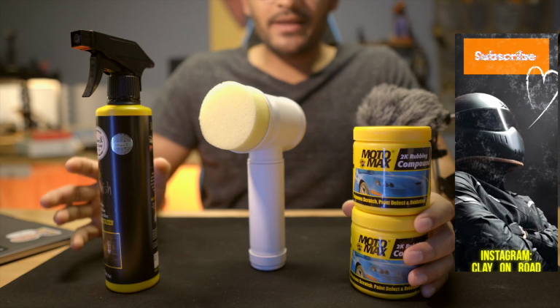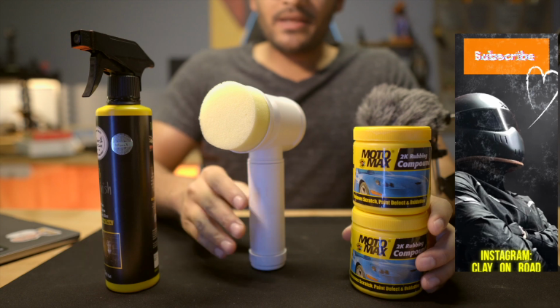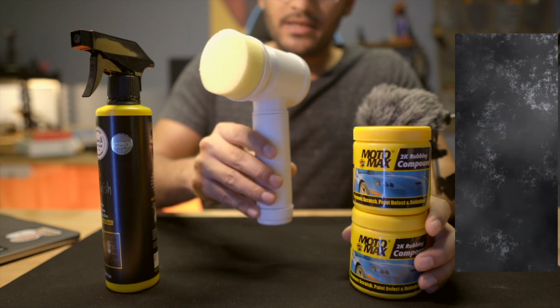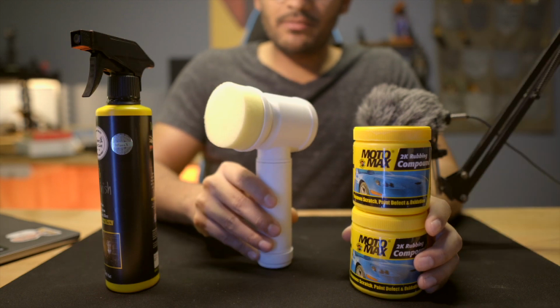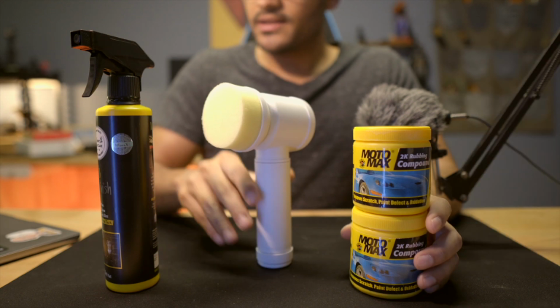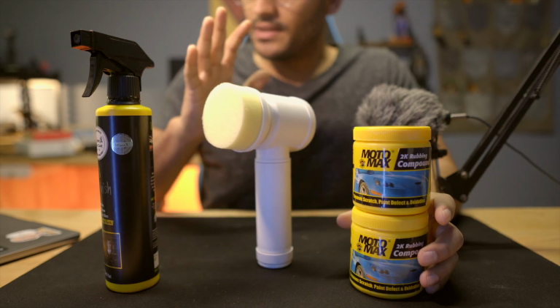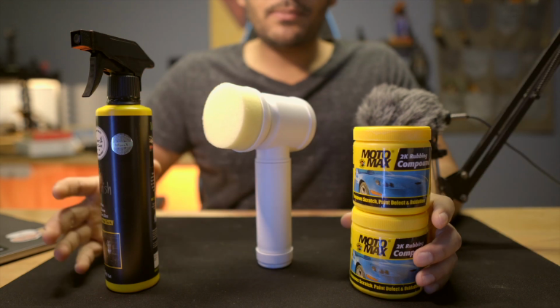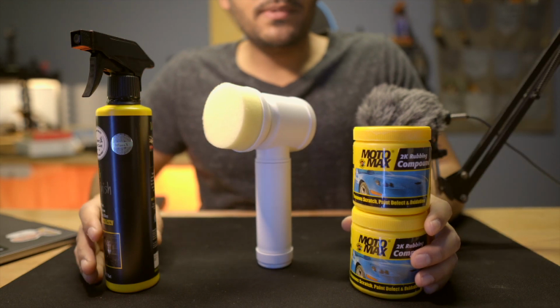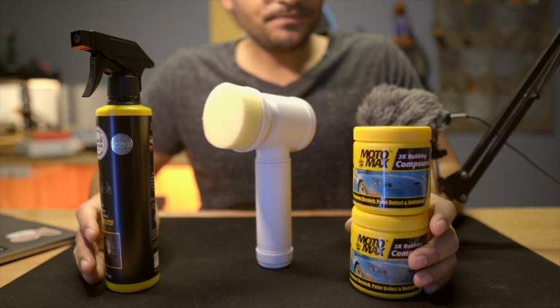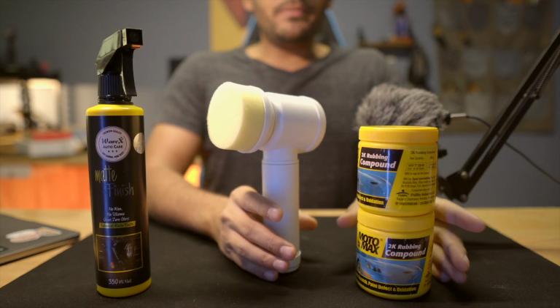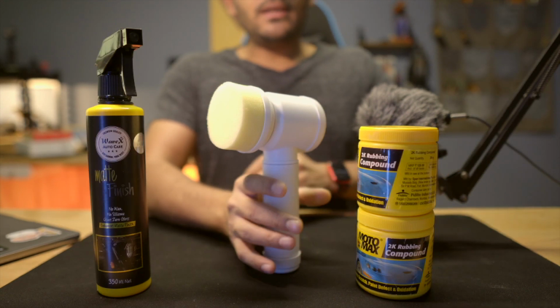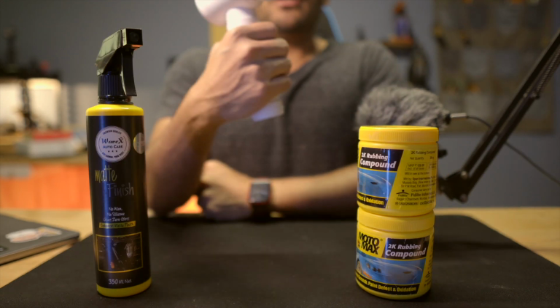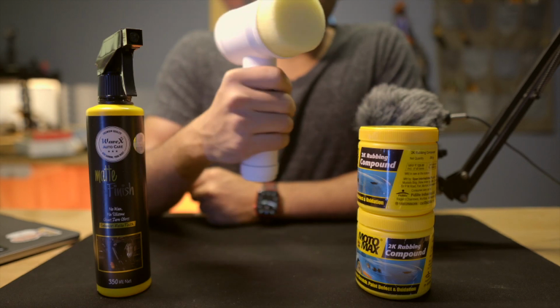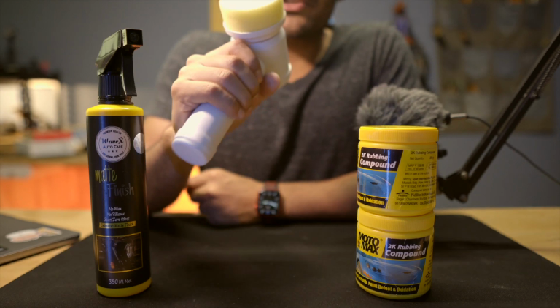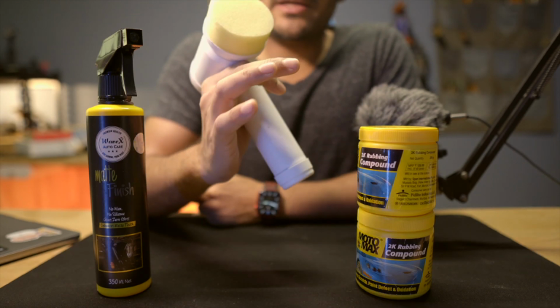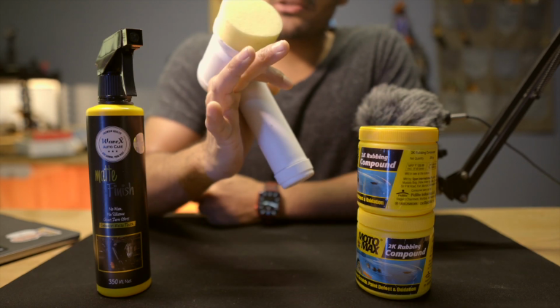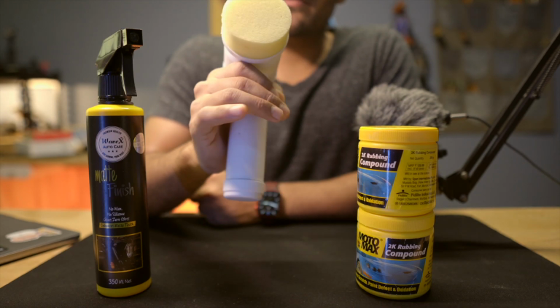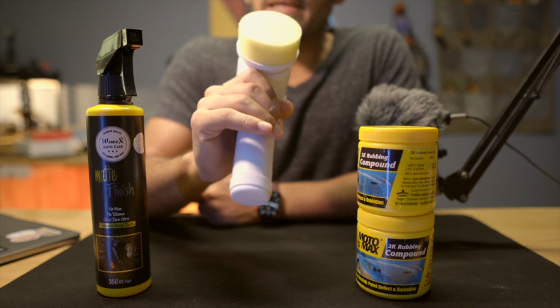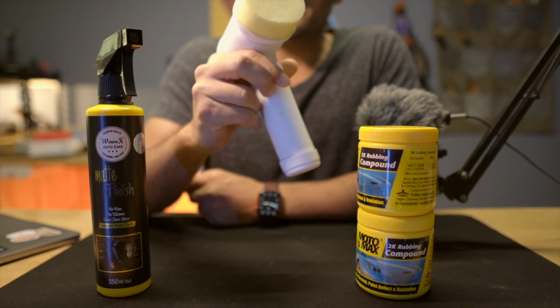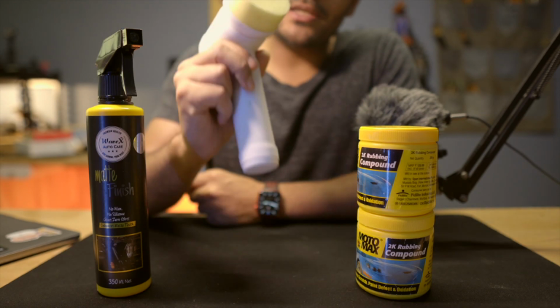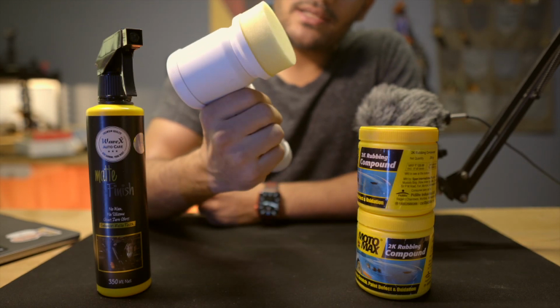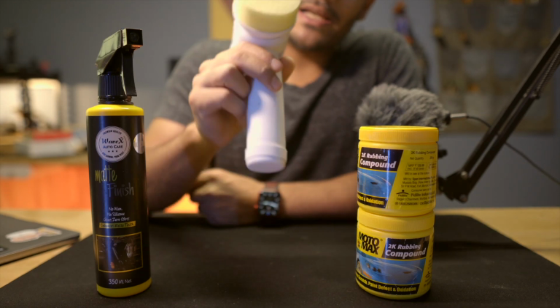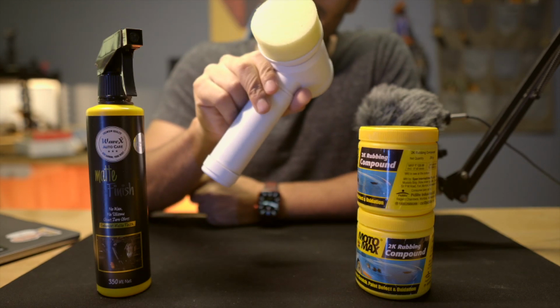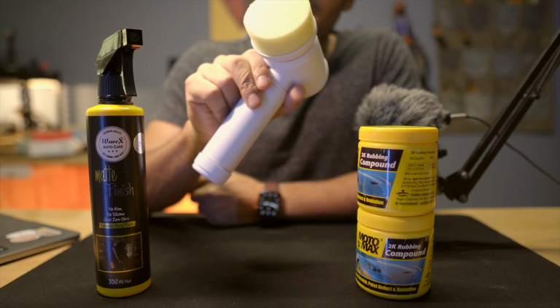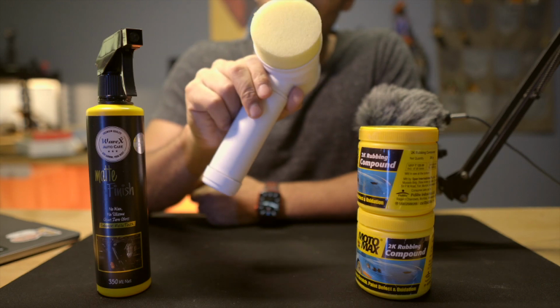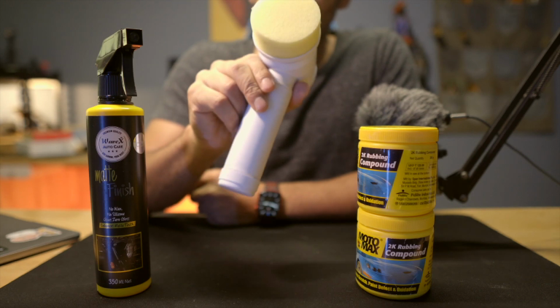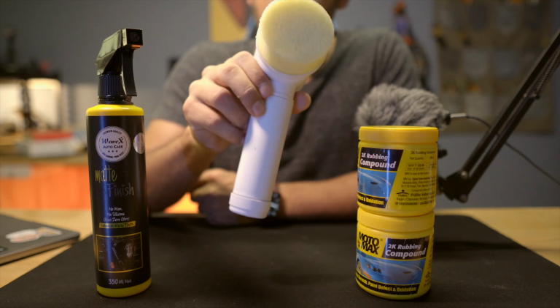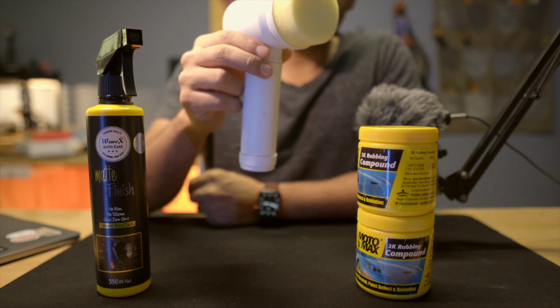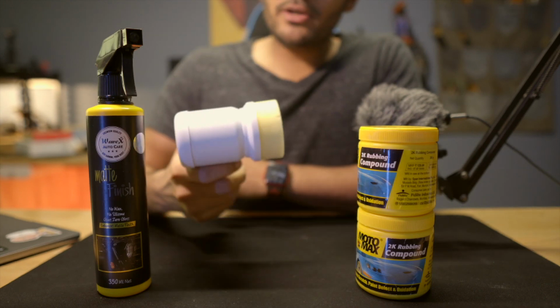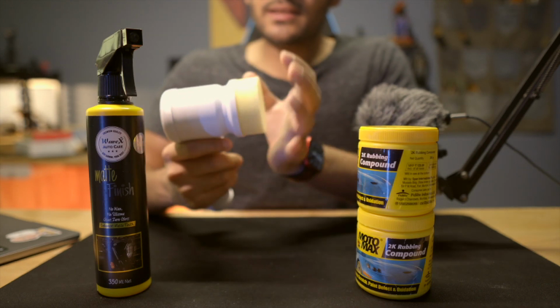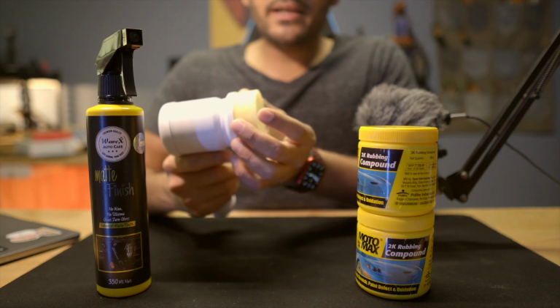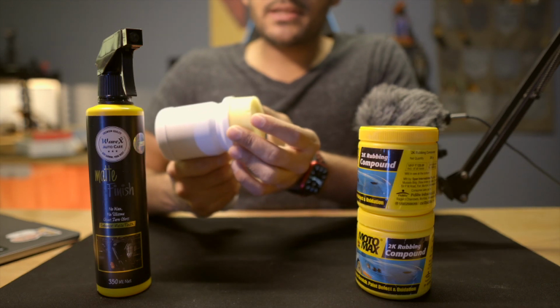That's why I bought this machine. The problem is that buffing machines are very expensive. This one is just a cleaner, found on Amazon. There are three attachments with it.